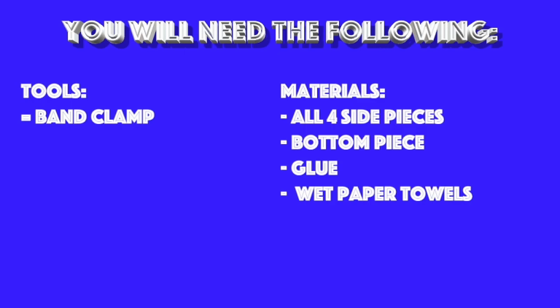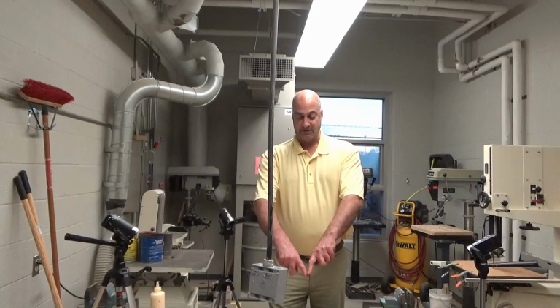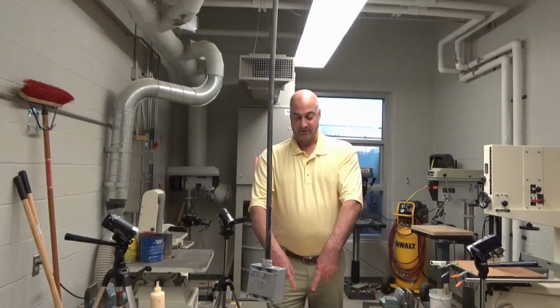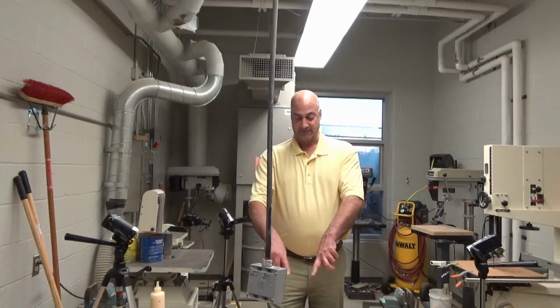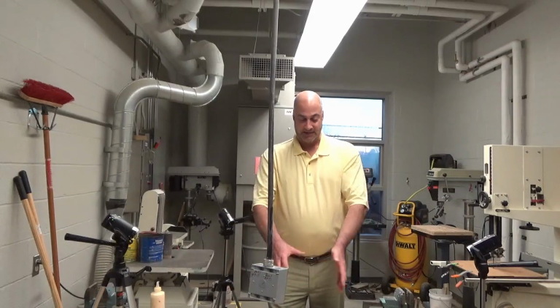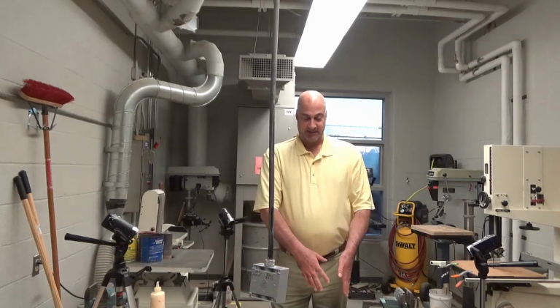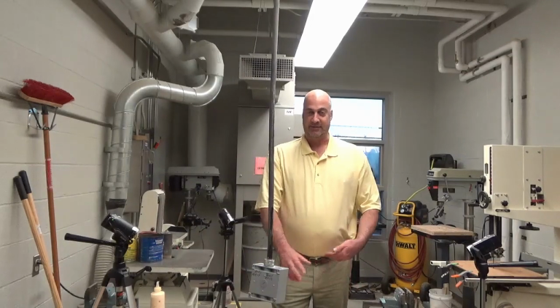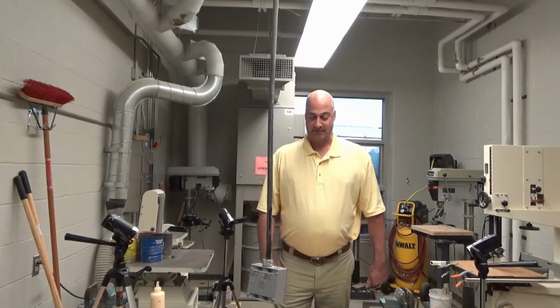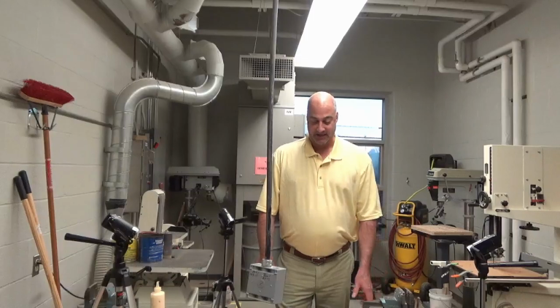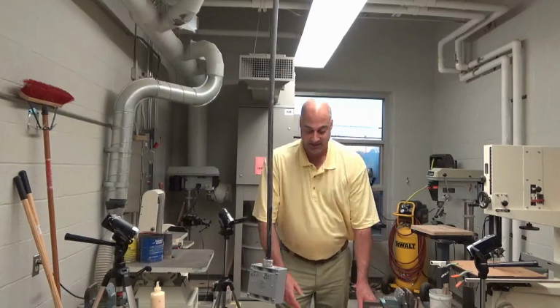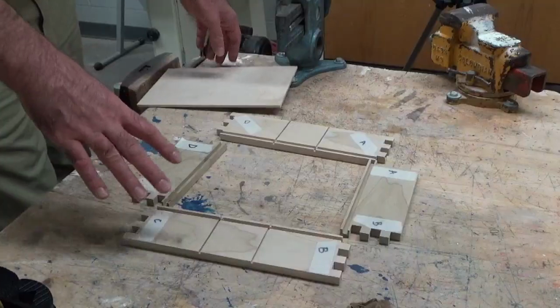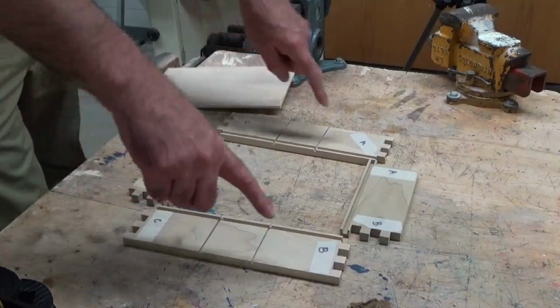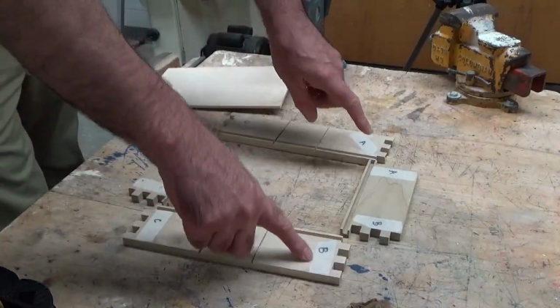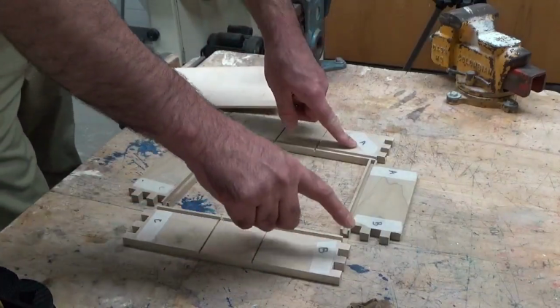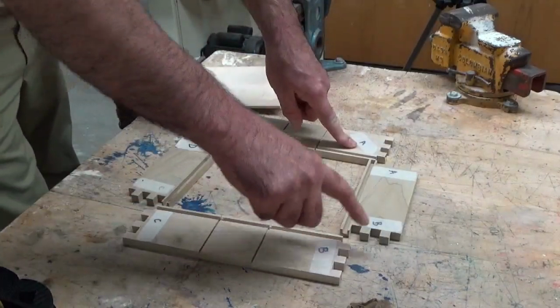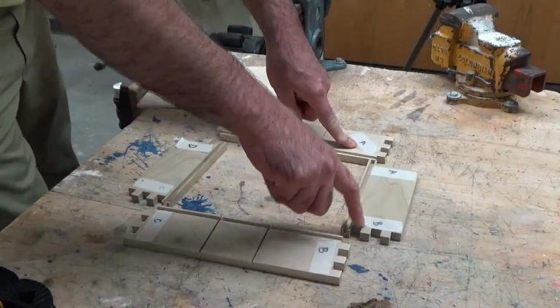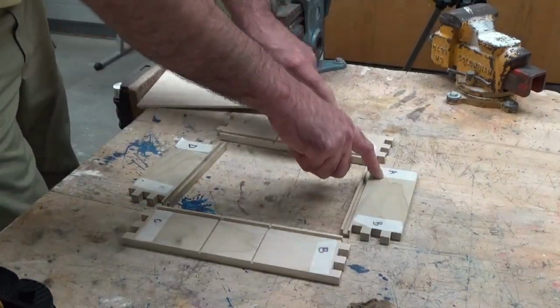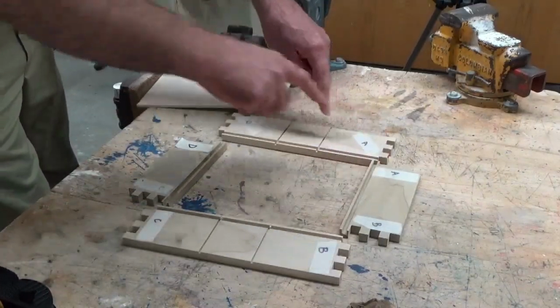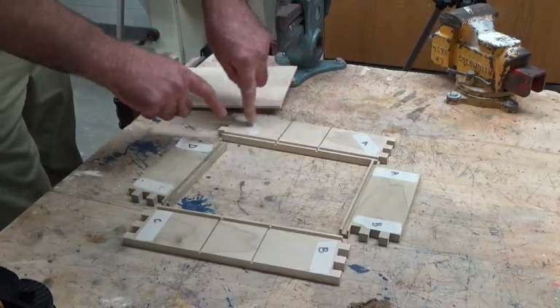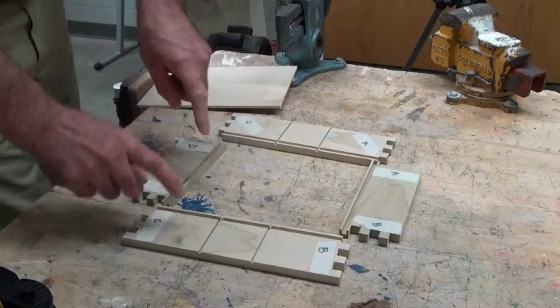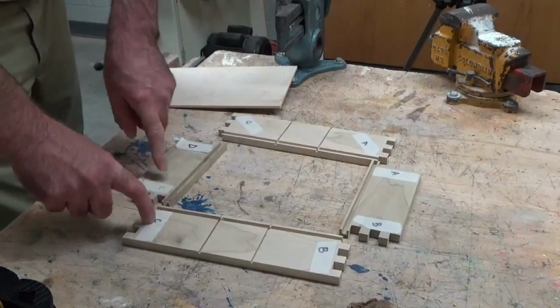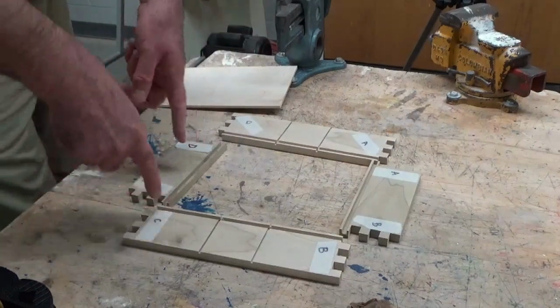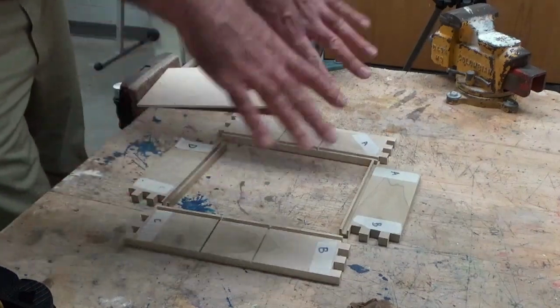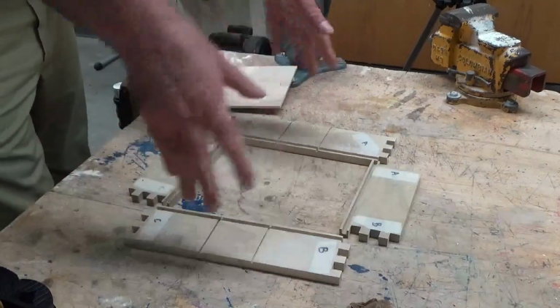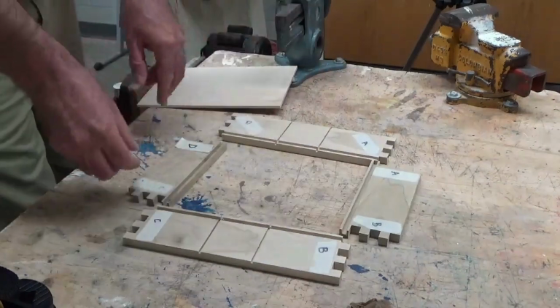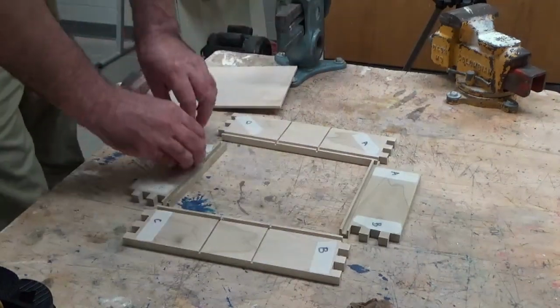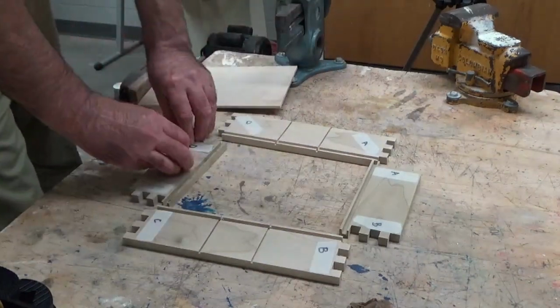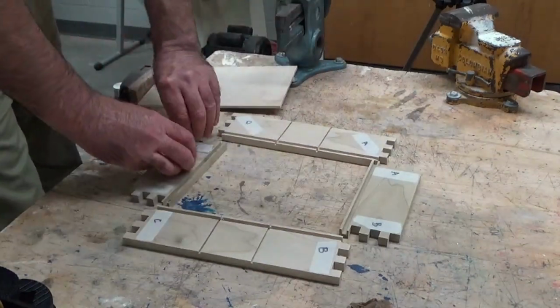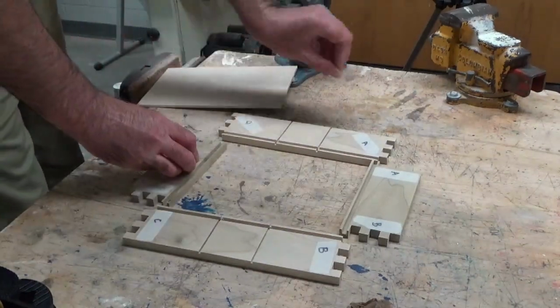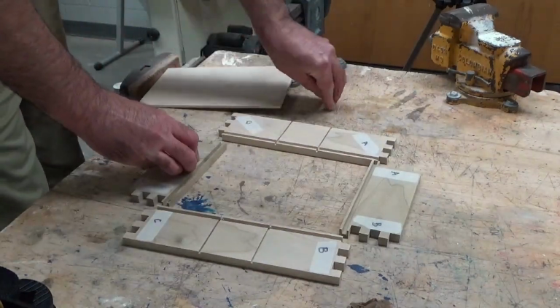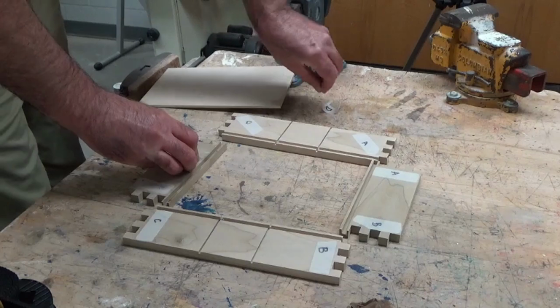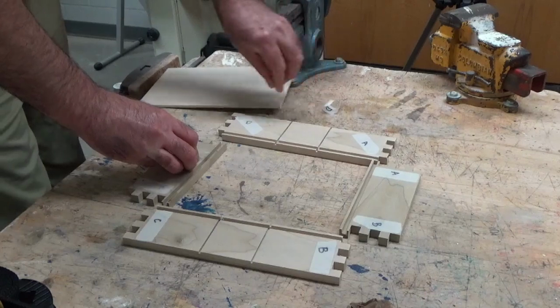I'm going to glue the four sides together with the bottom inside it. First thing I want to do is arrange these: B, B, A, A, D, D, C, C. Make sure everything is aligned, and then I can pull the tape up.